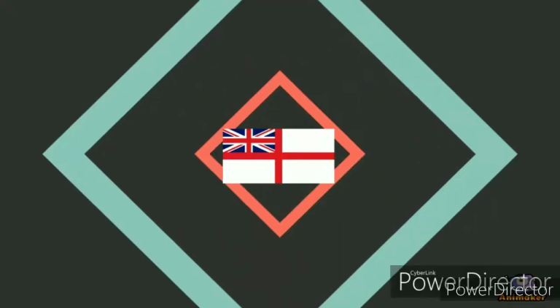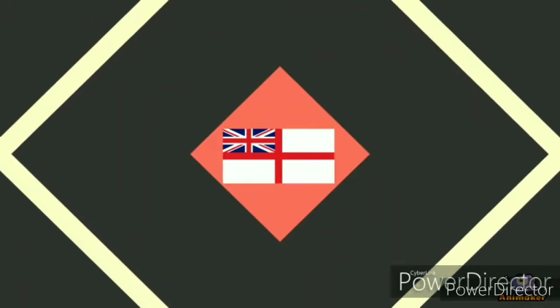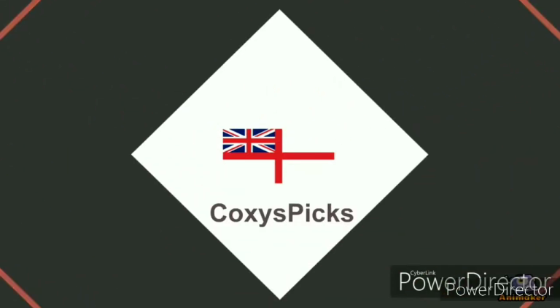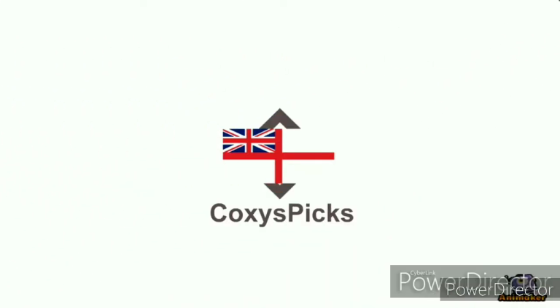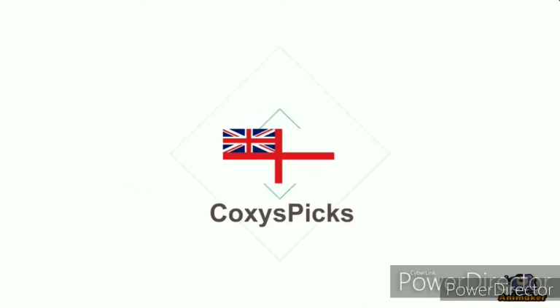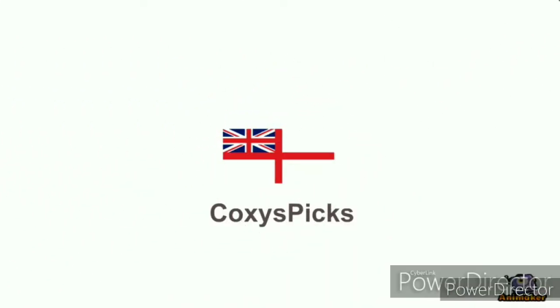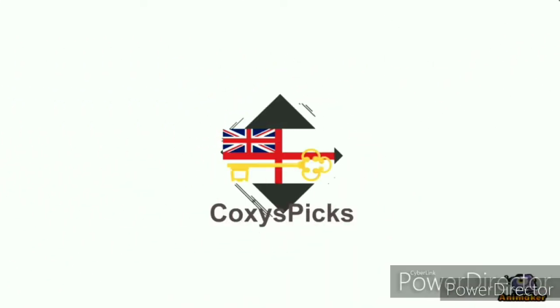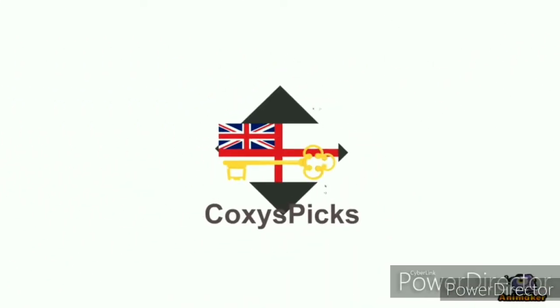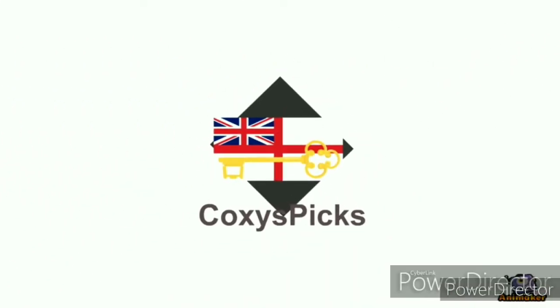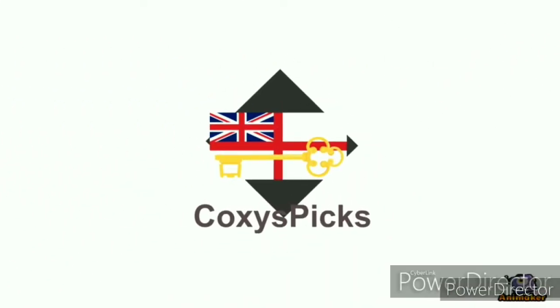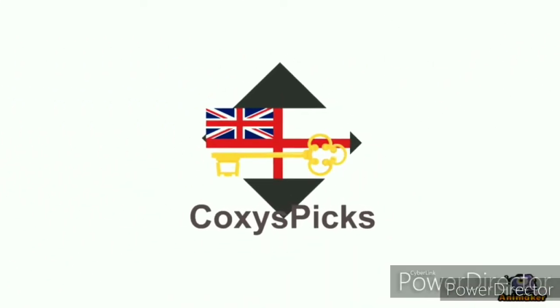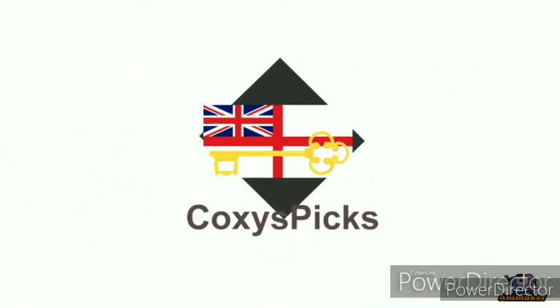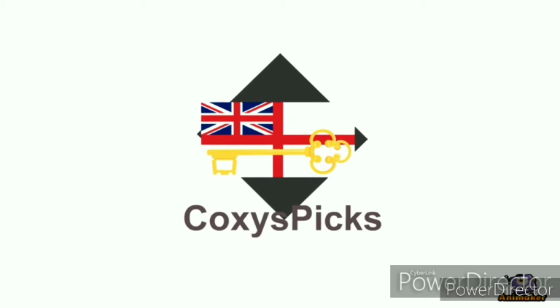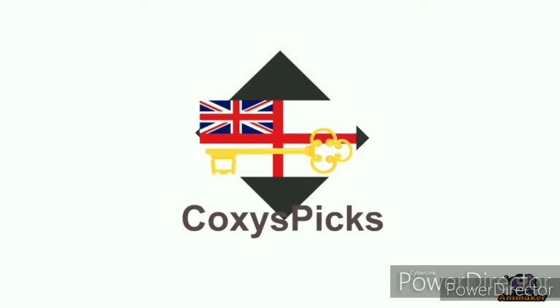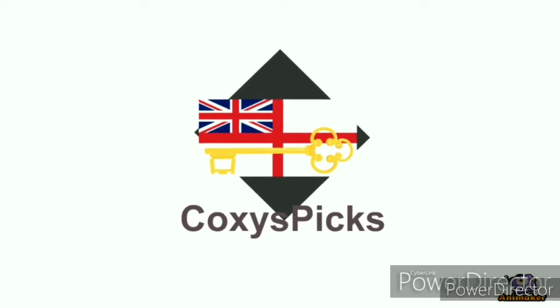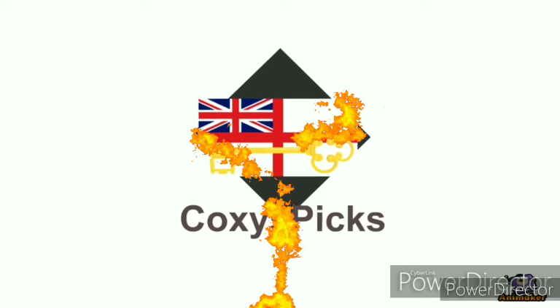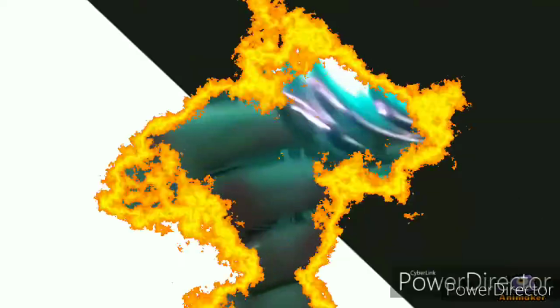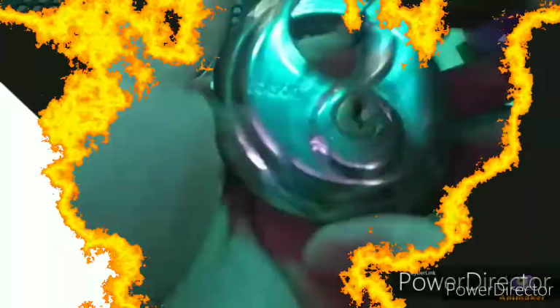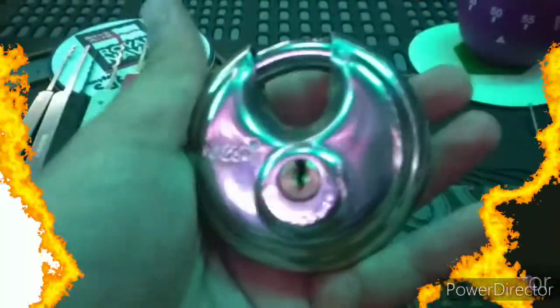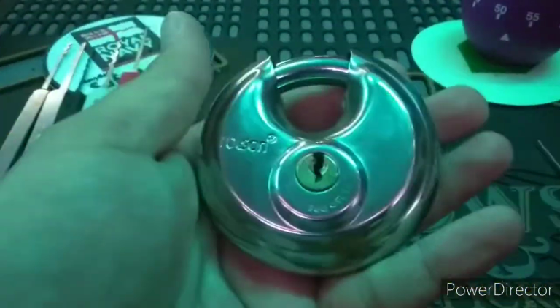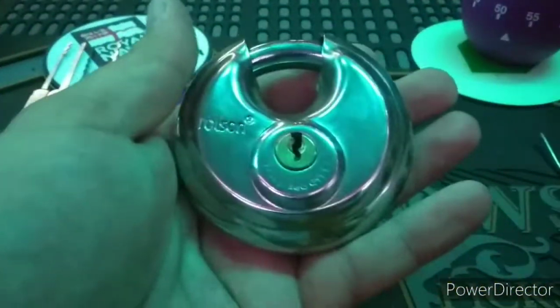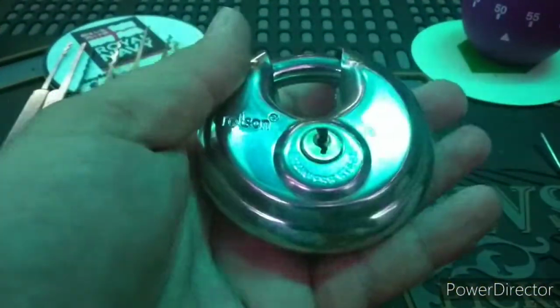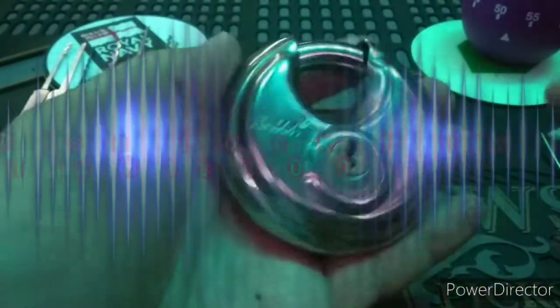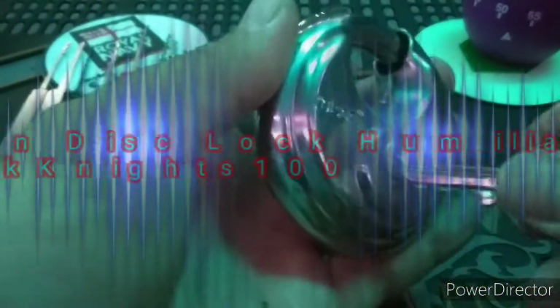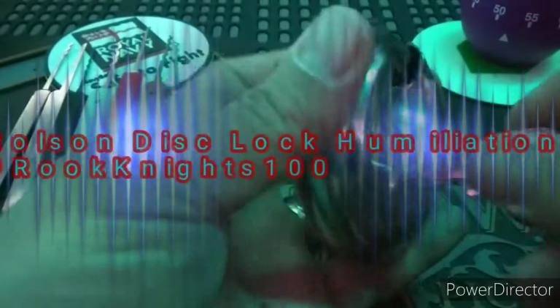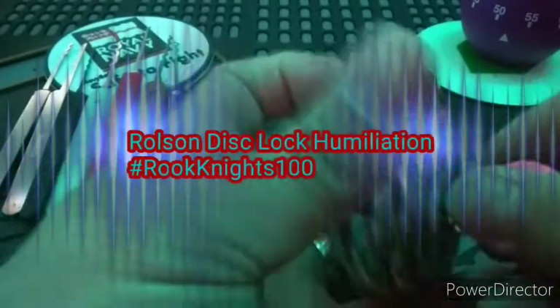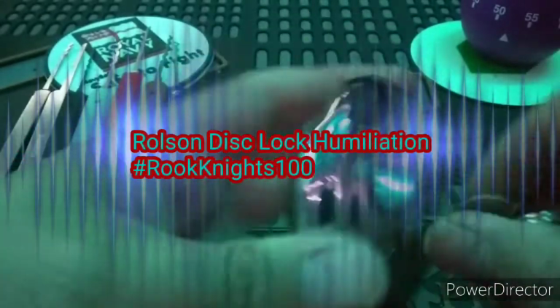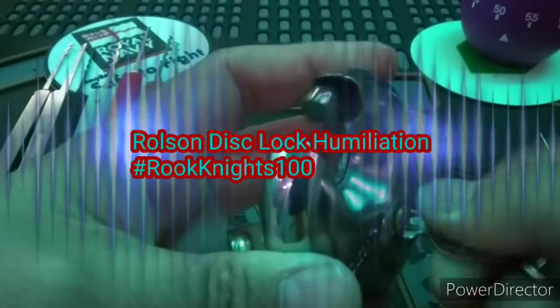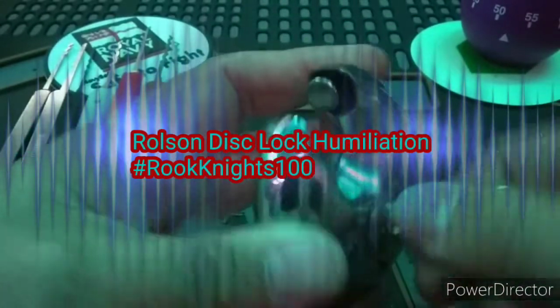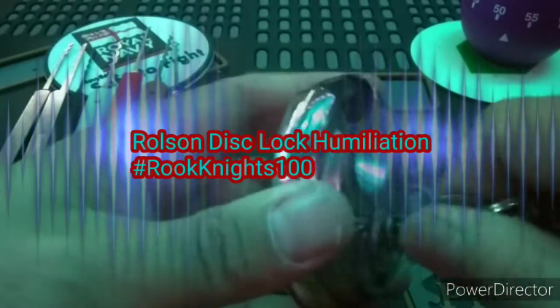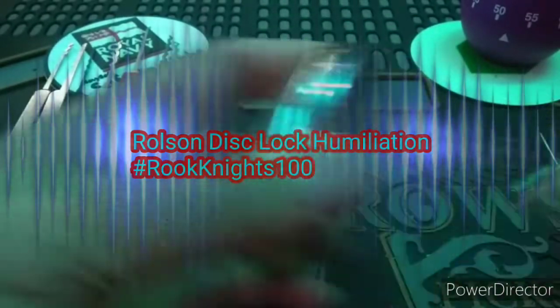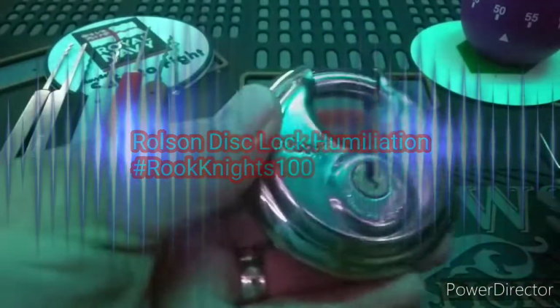Welcome to Coxie's Picks. If you like what you see, don't forget to subscribe. Enjoy. Hello everyone. This is a quick giveaway entry to celebrate Rook Knight breaking the 100 subscriber barrier.